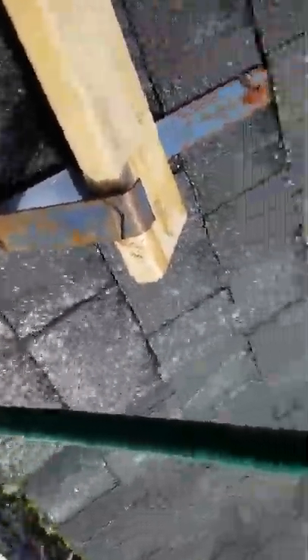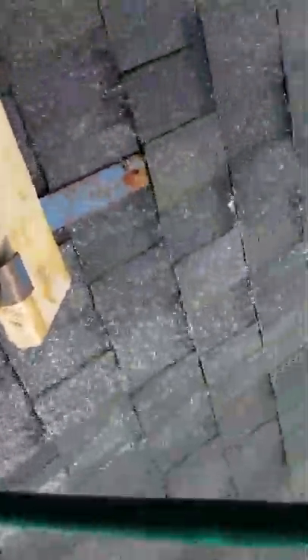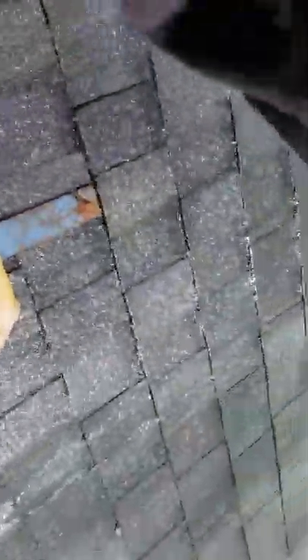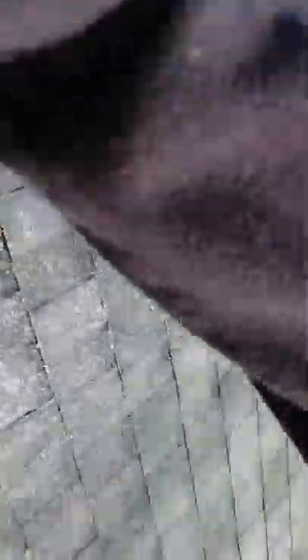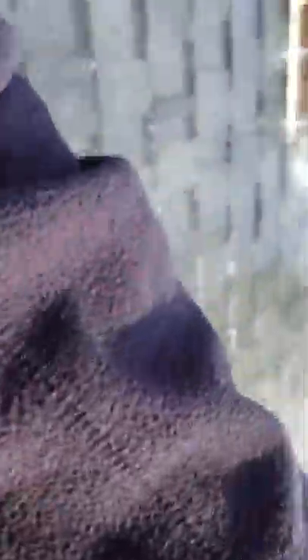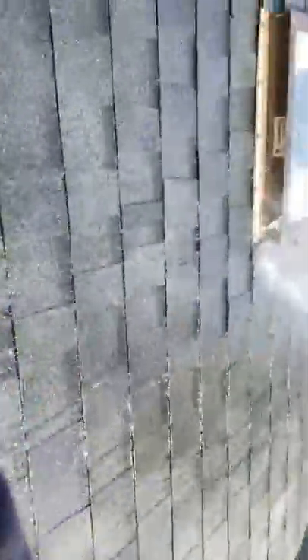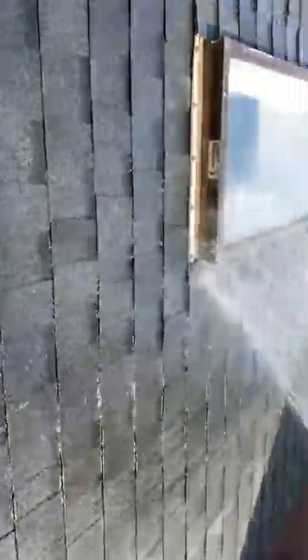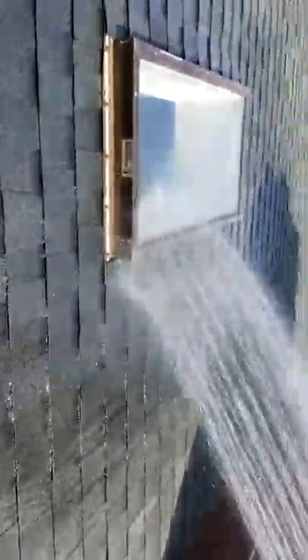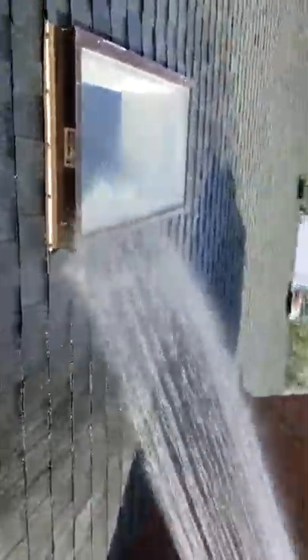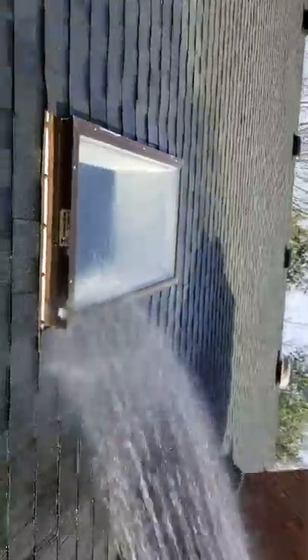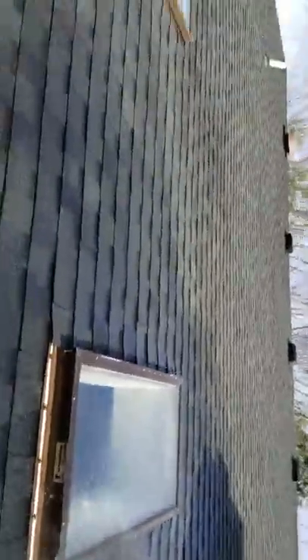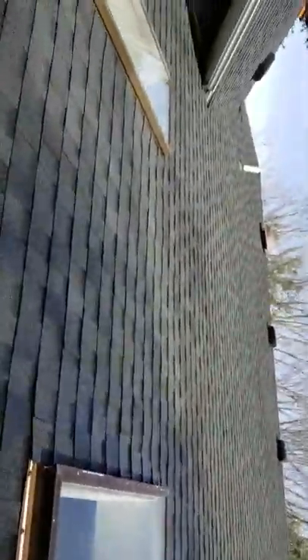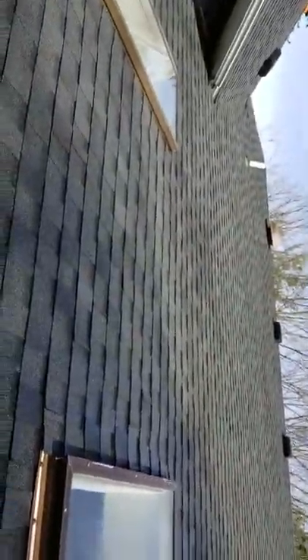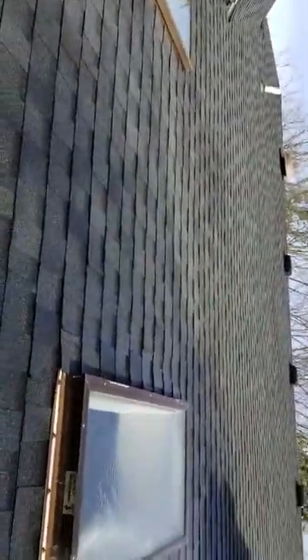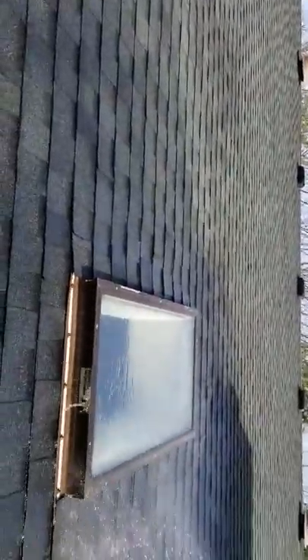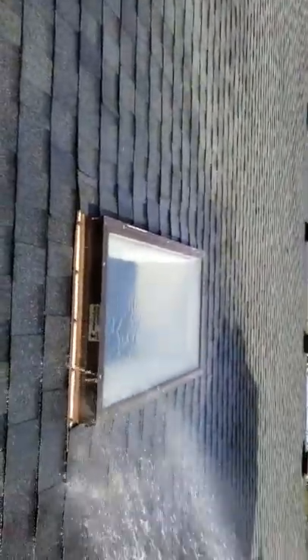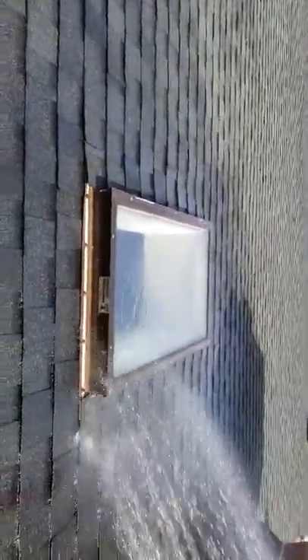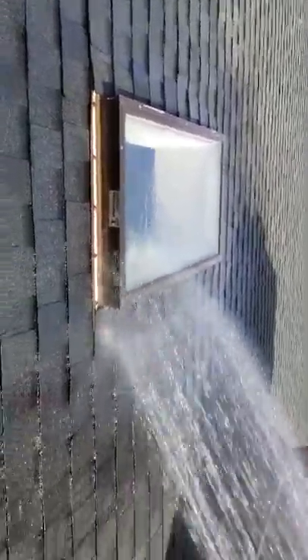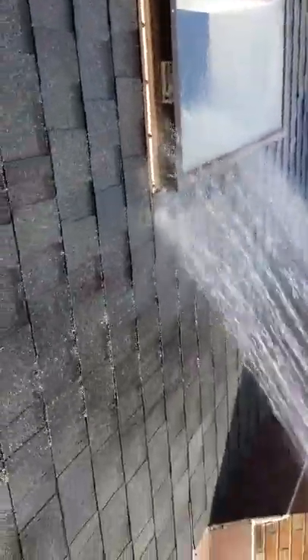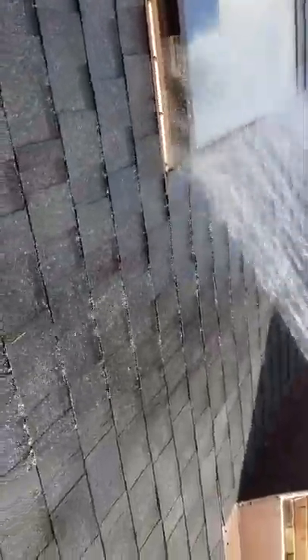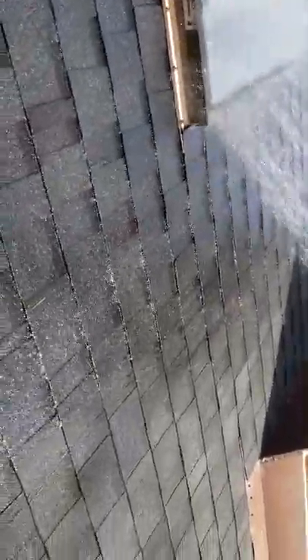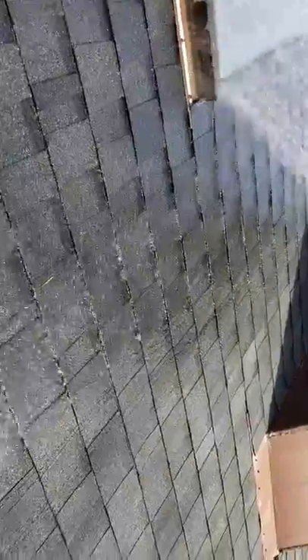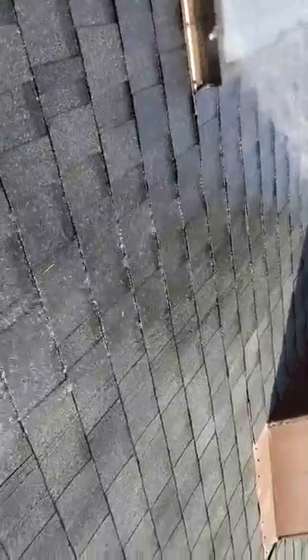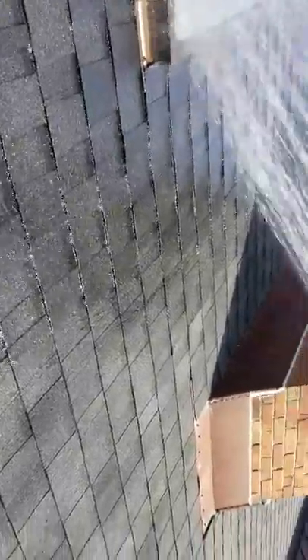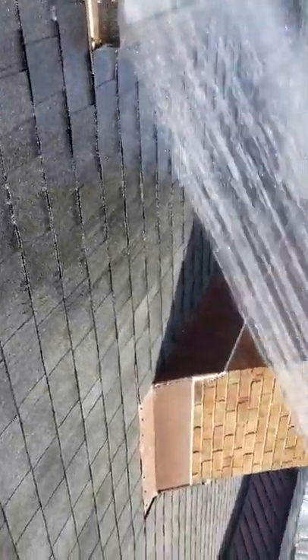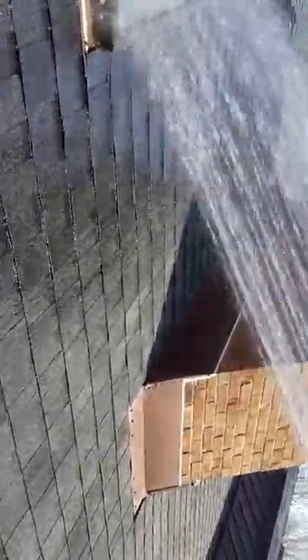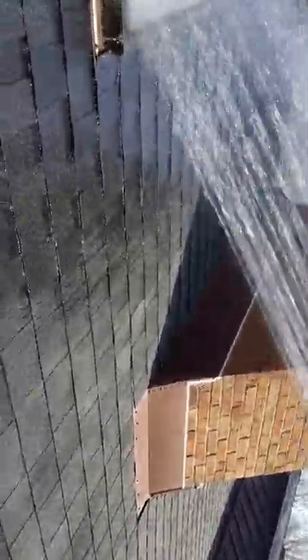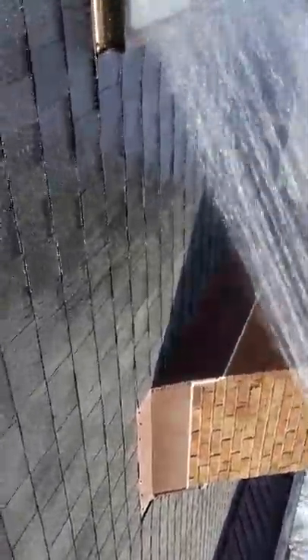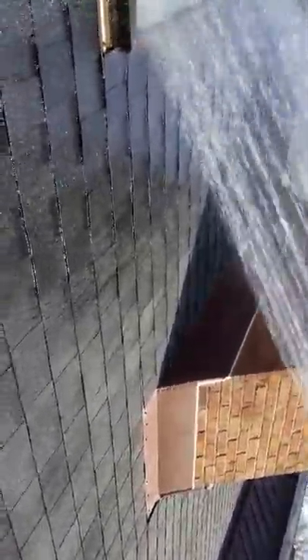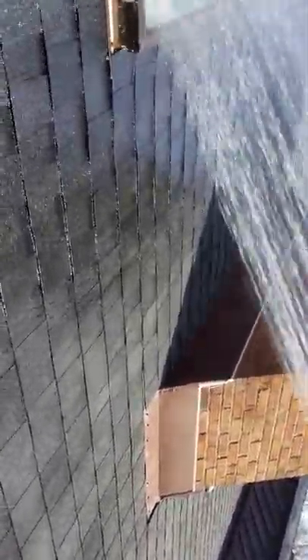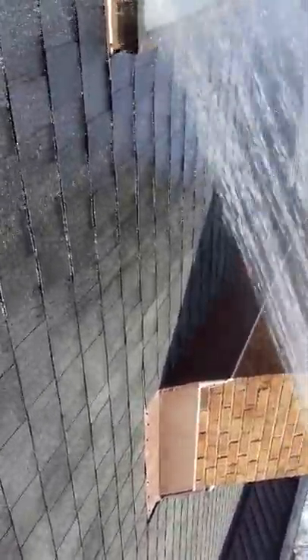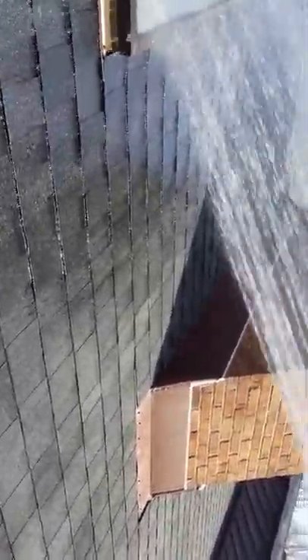We're out in Orchard Park. We got two skylights we put in with this whole back roof. So everything got stripped. All new flashing. All new tucked and mortar caulked around the chimney.